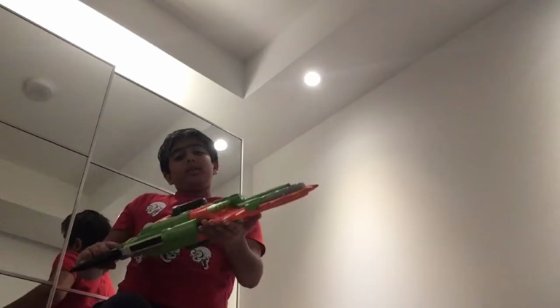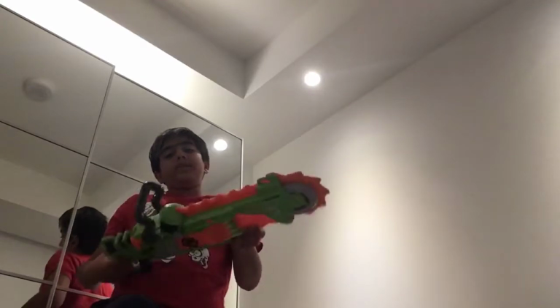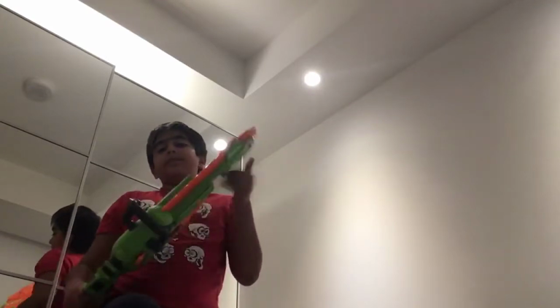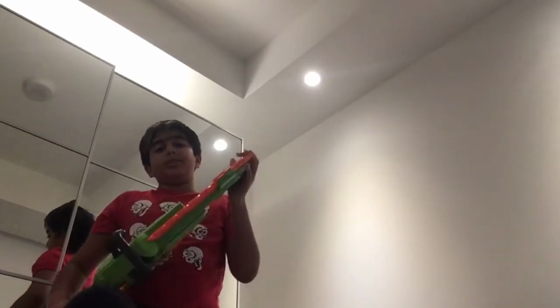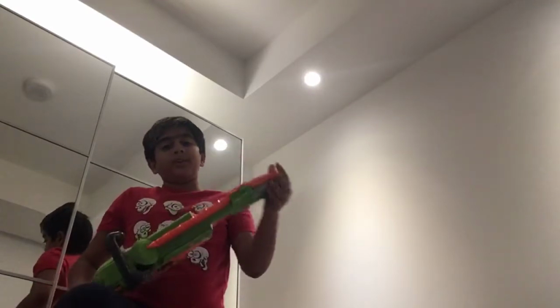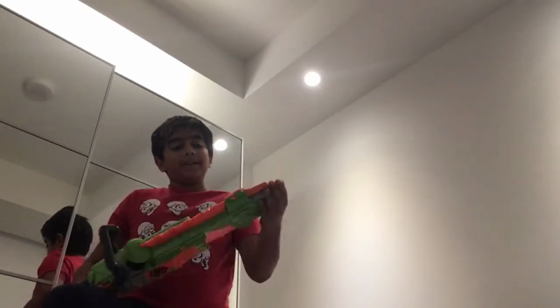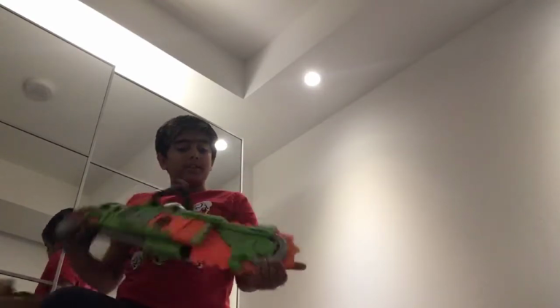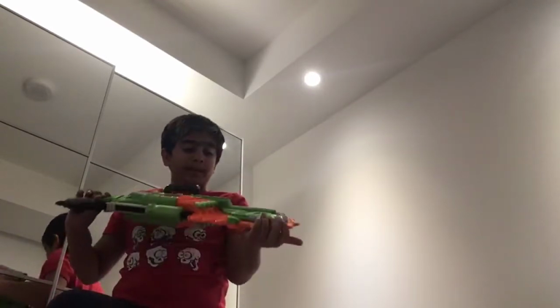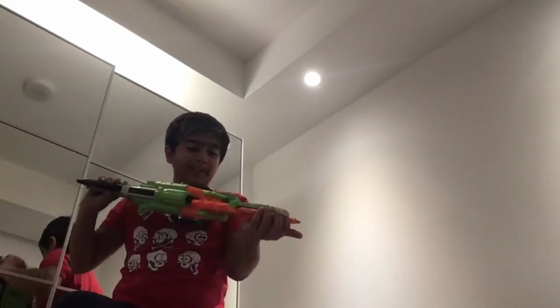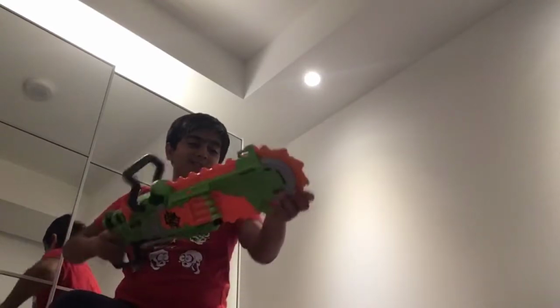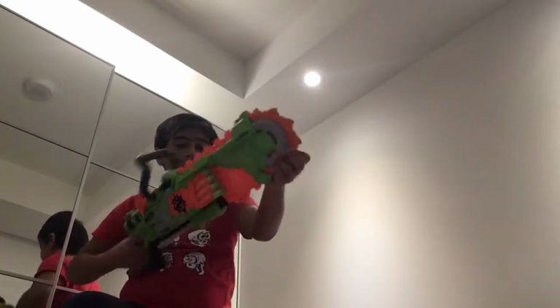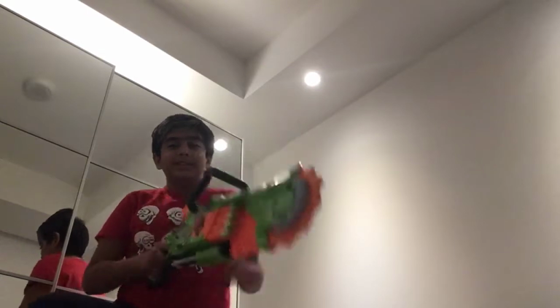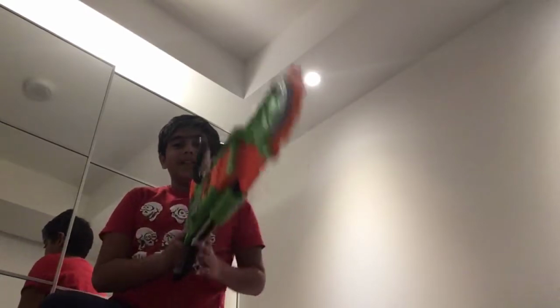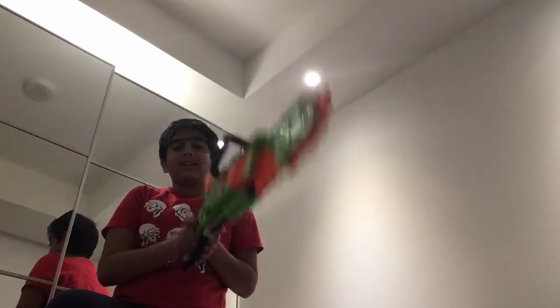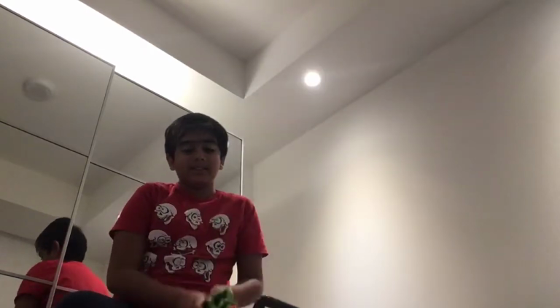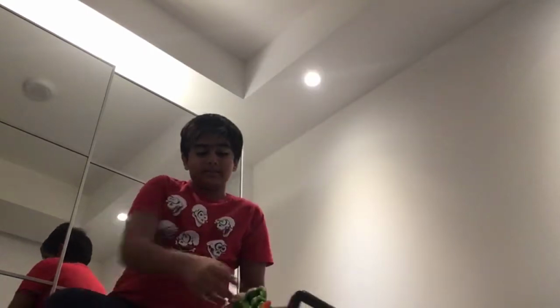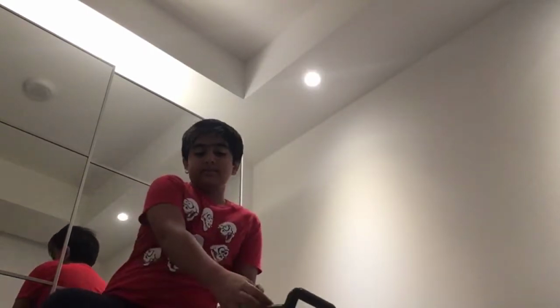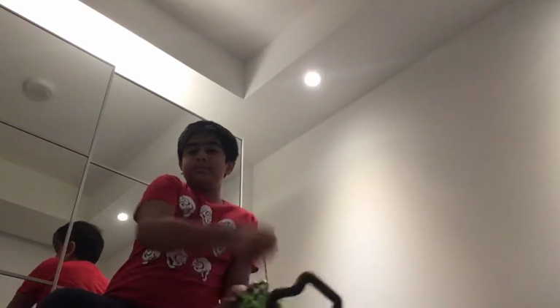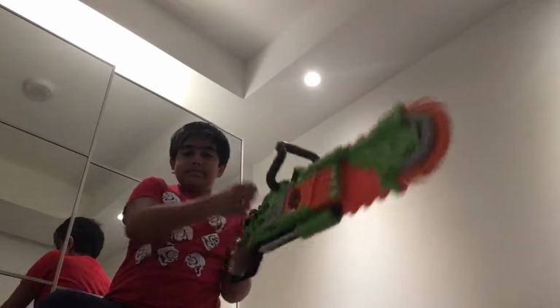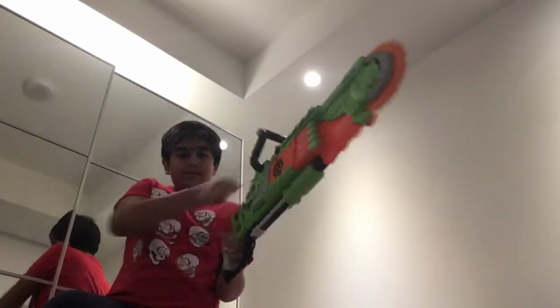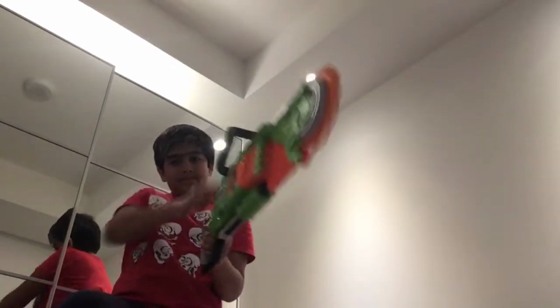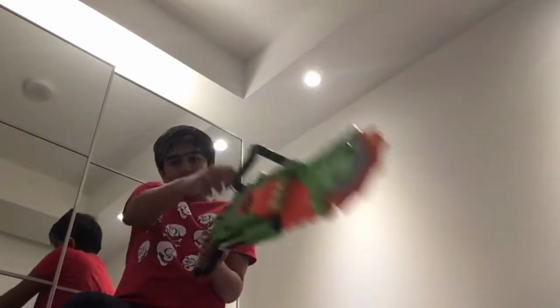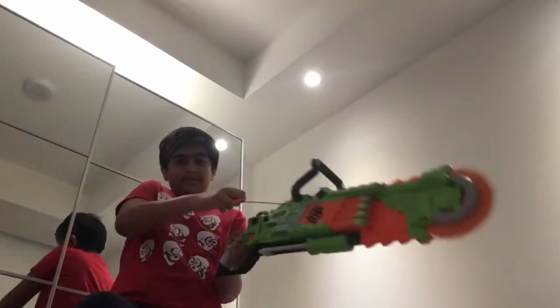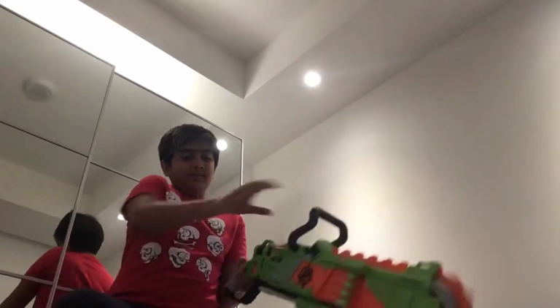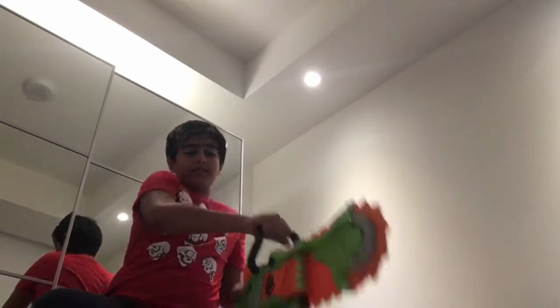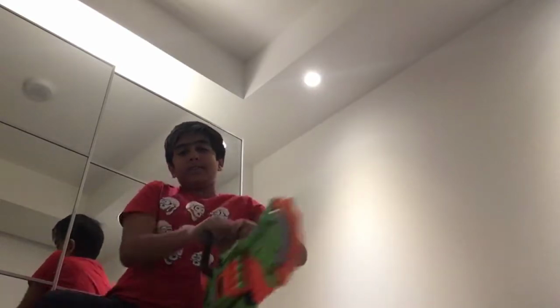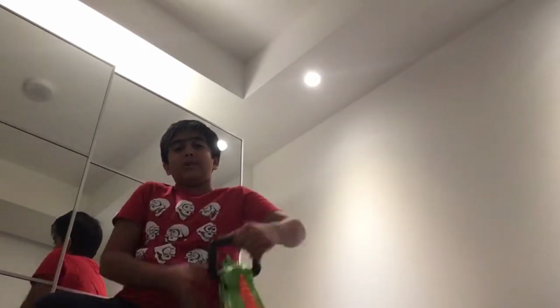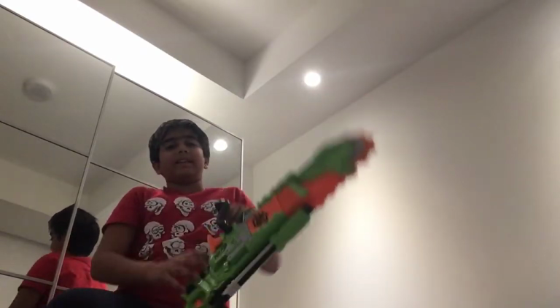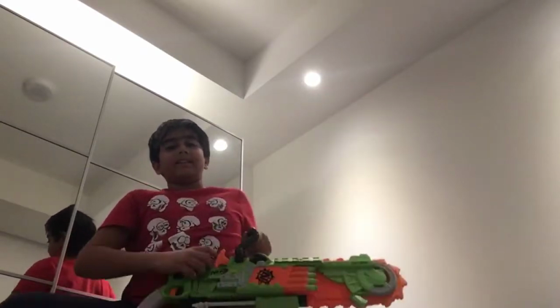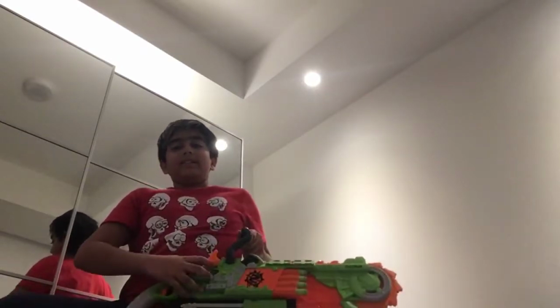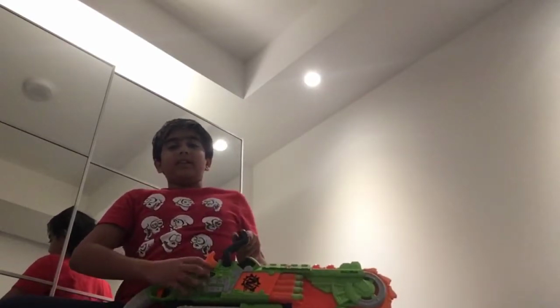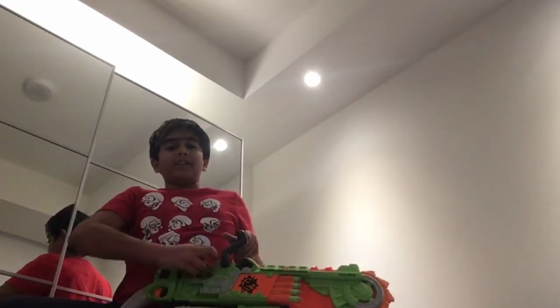So this is one of the toys I got. It's the brain, so I really wanted this — this is so cool. Like, look at this. And if you hold it like this, hold it like this.